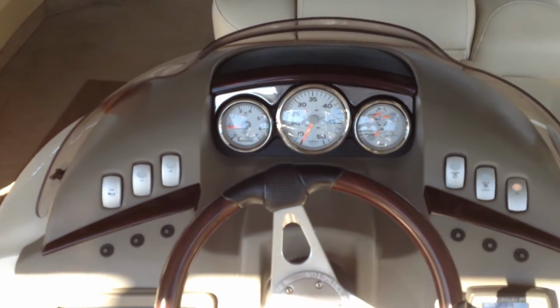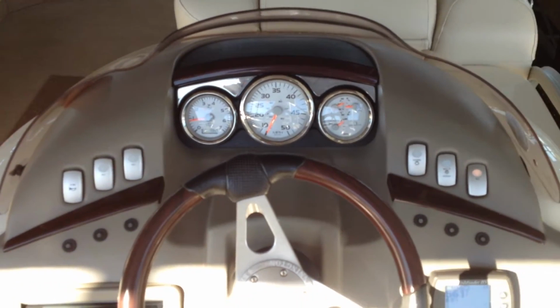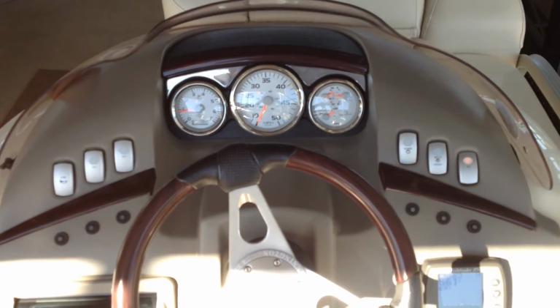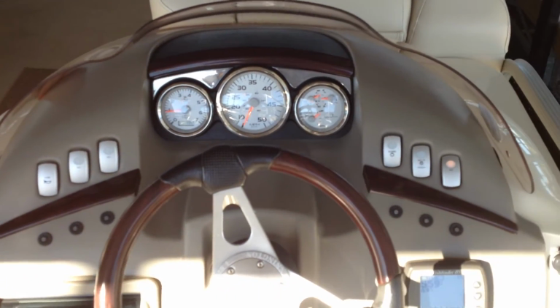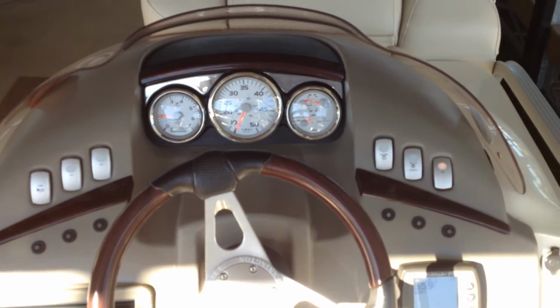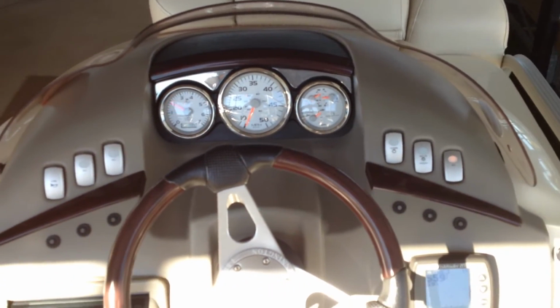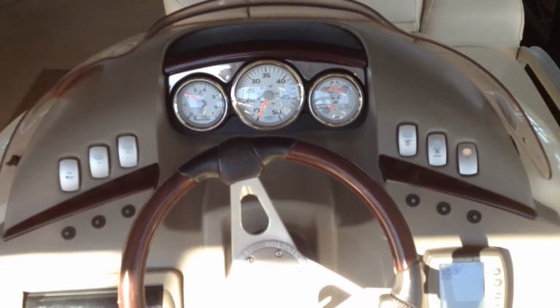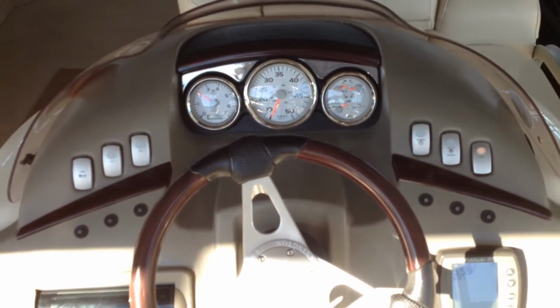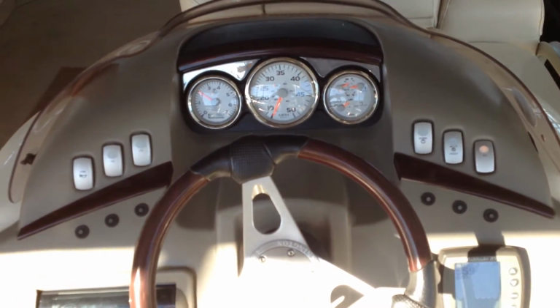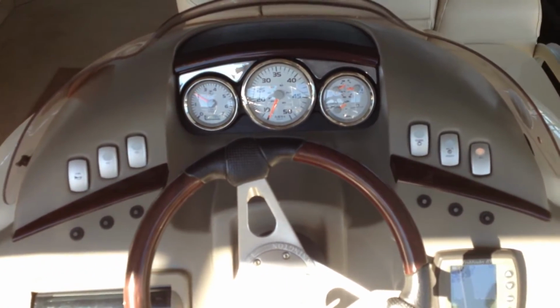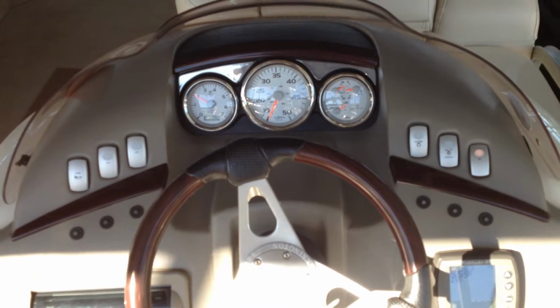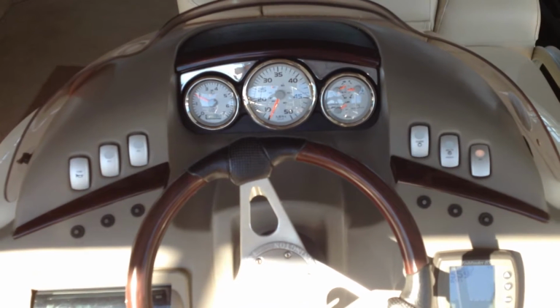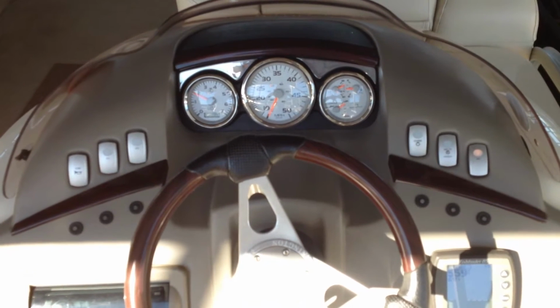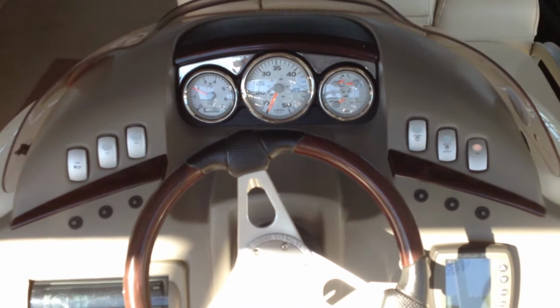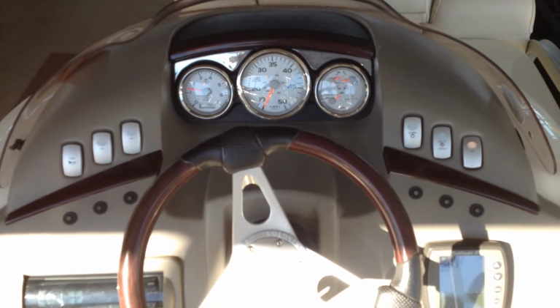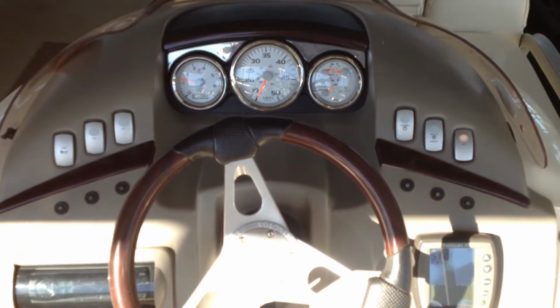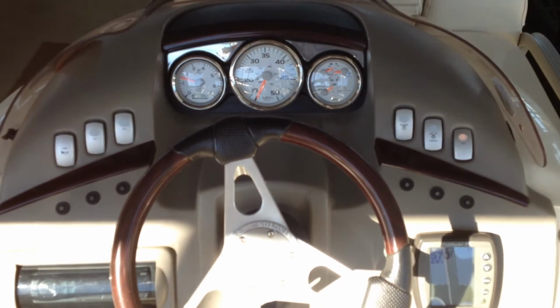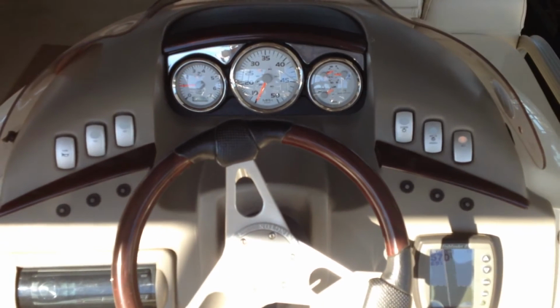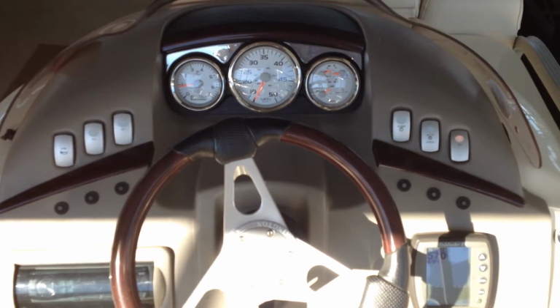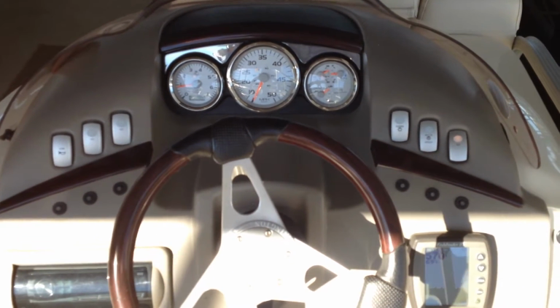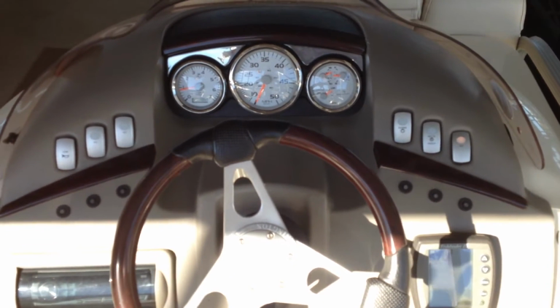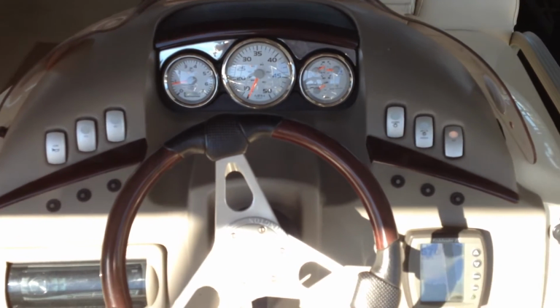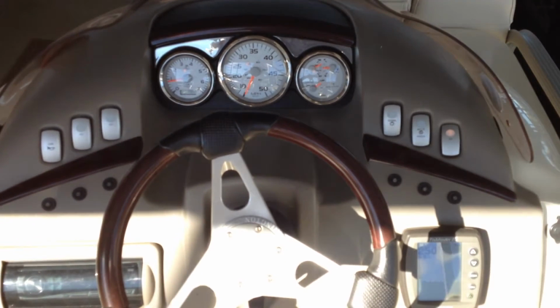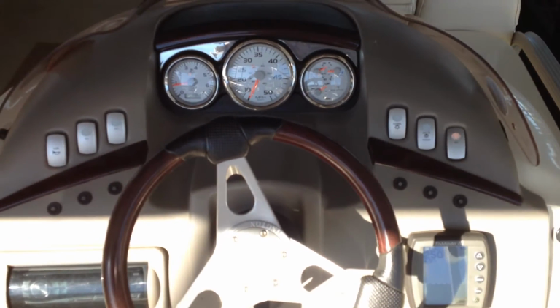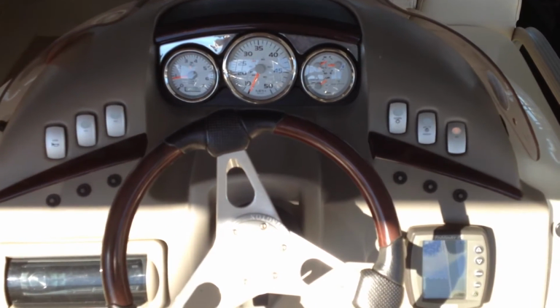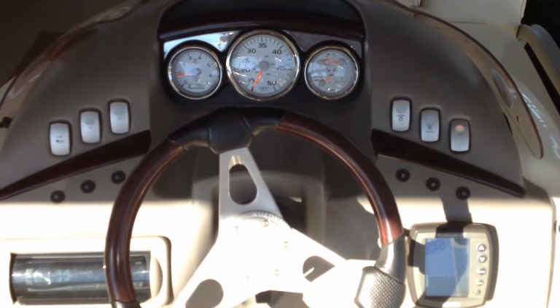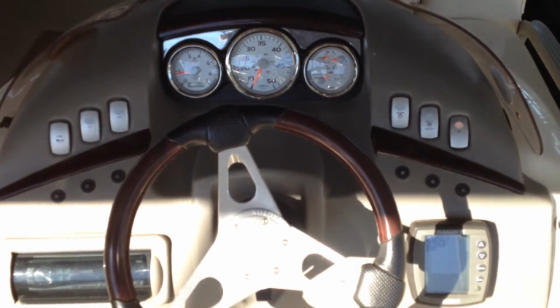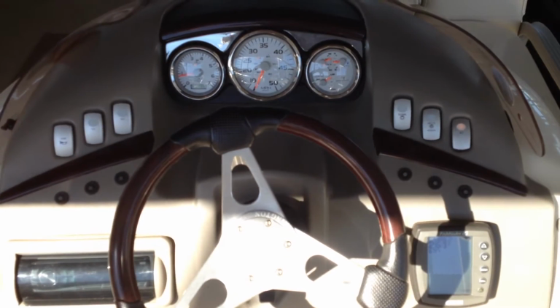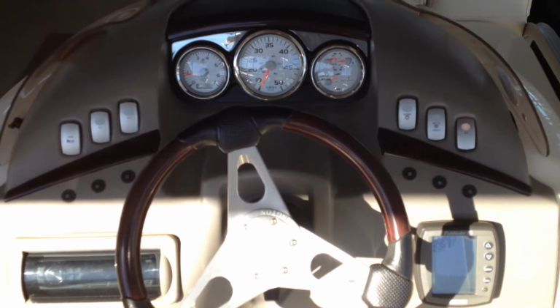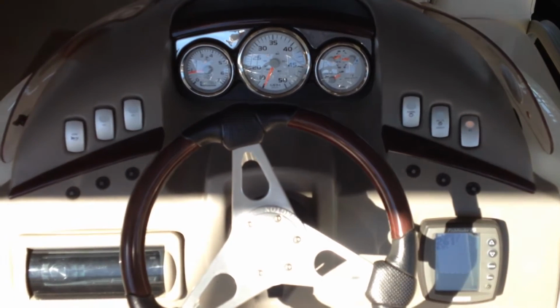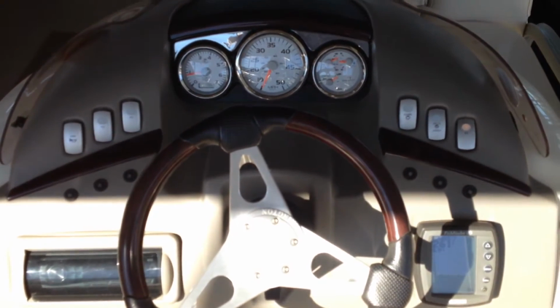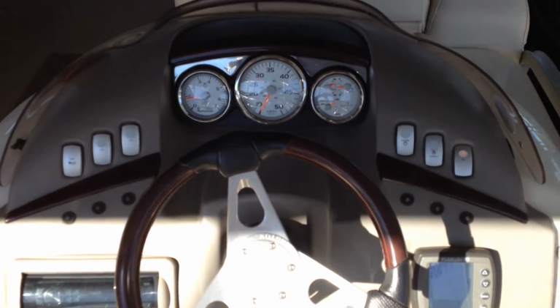The instruments are nicely laid out. The speedometer hasn't worked since about a year after new, and it was never accurate.